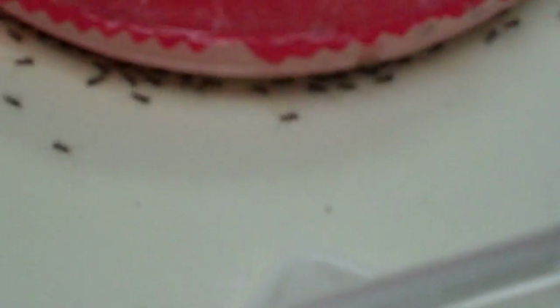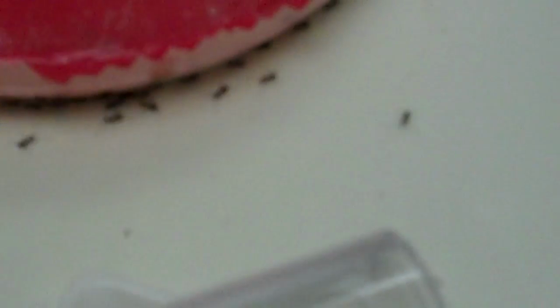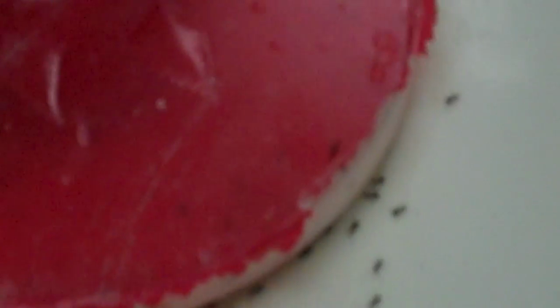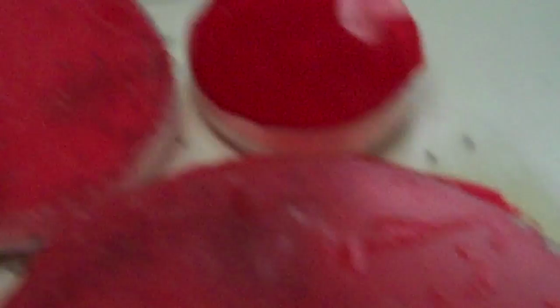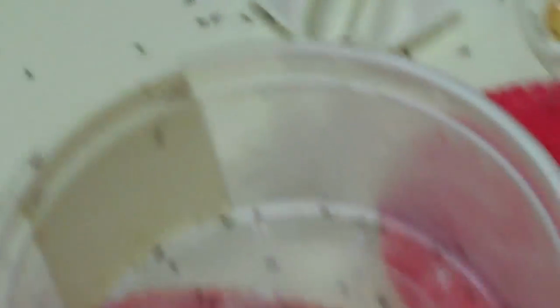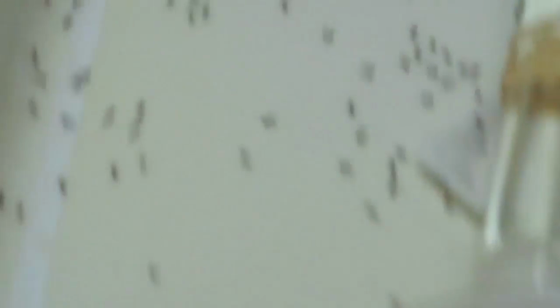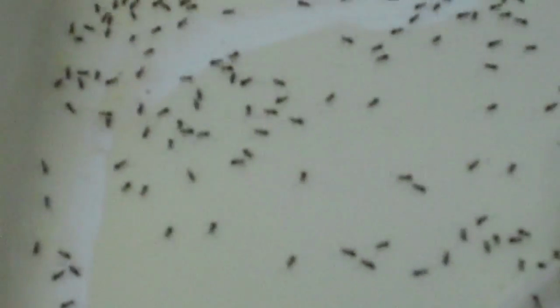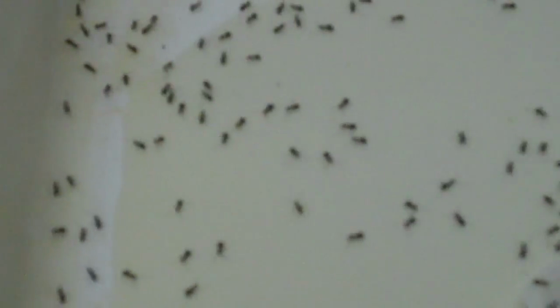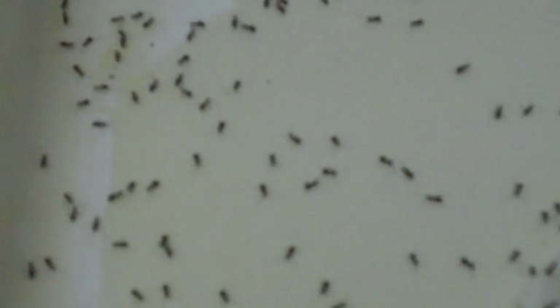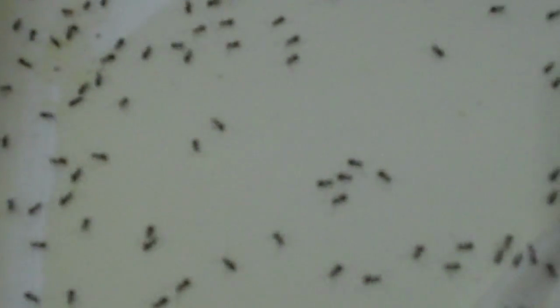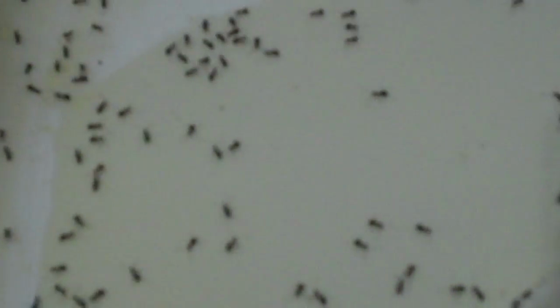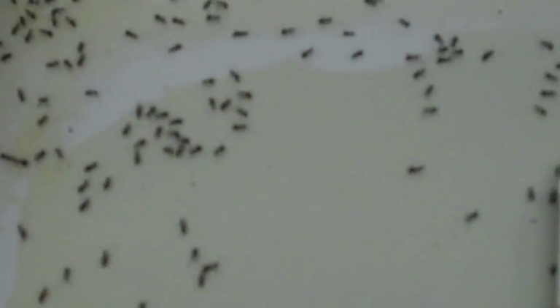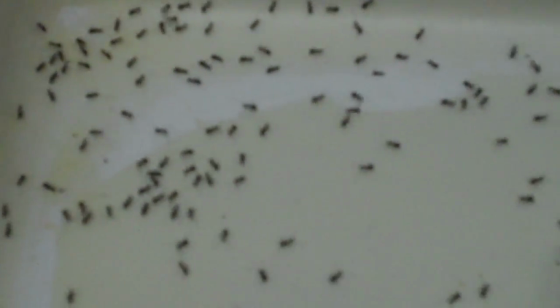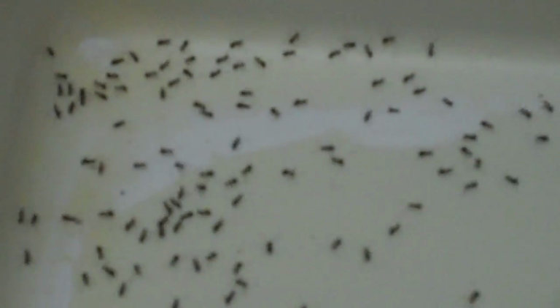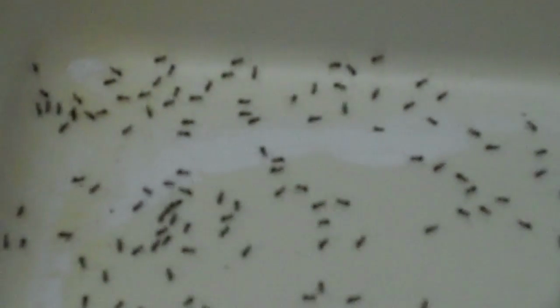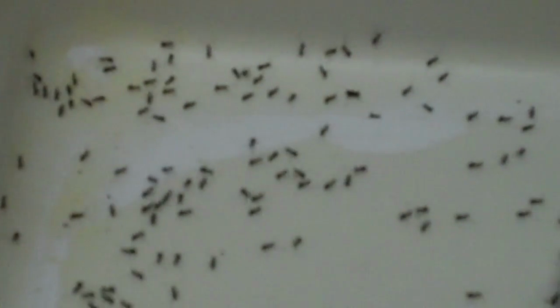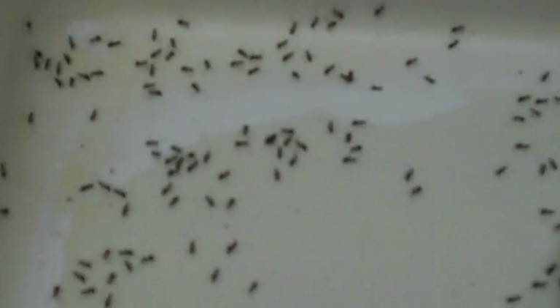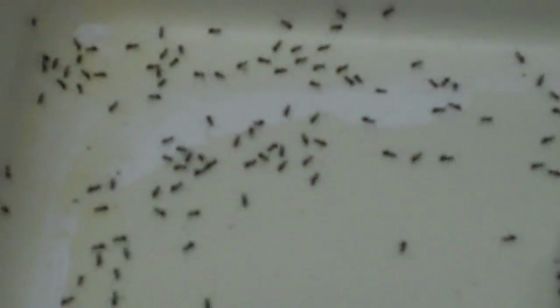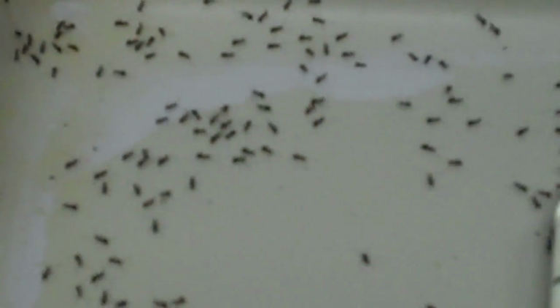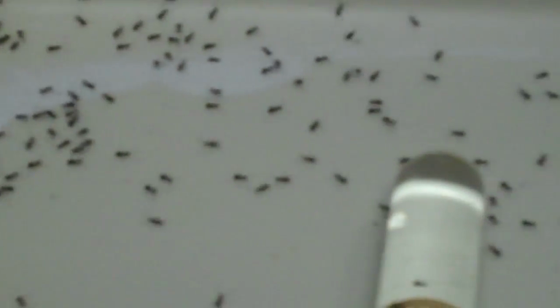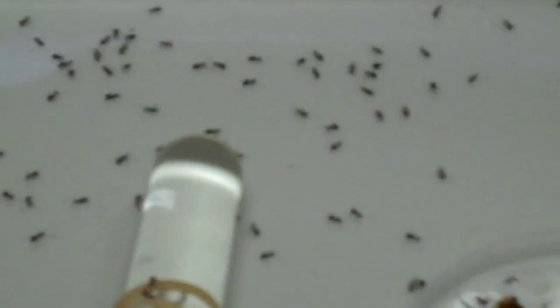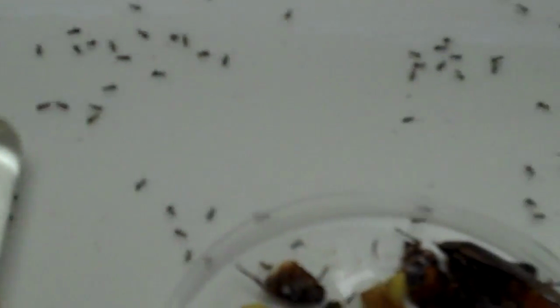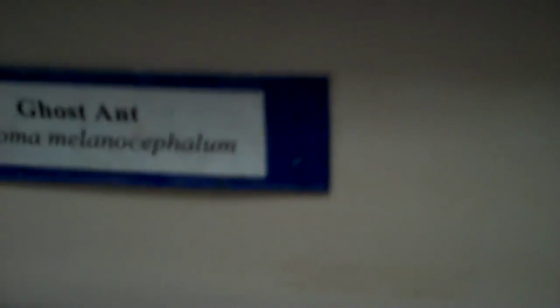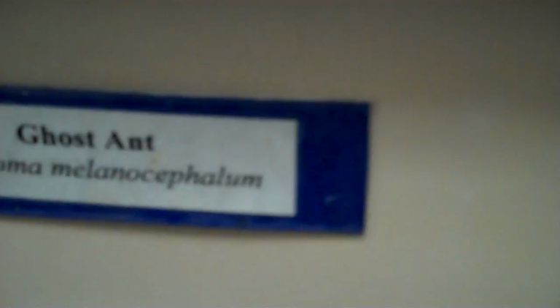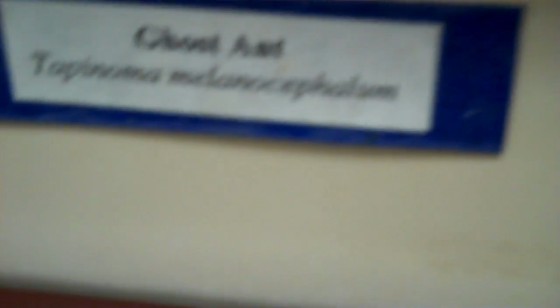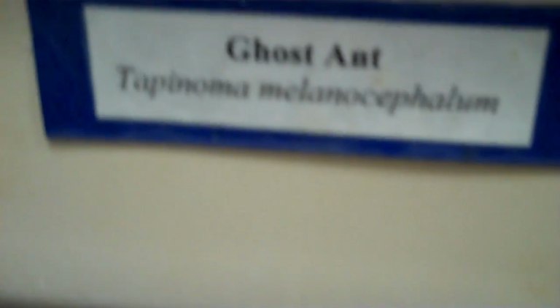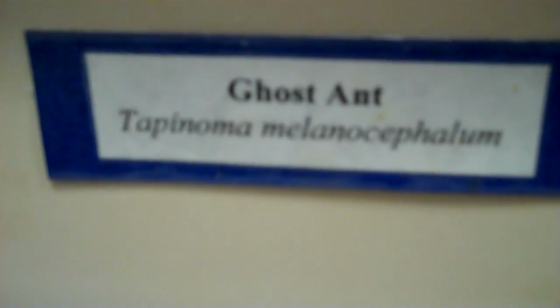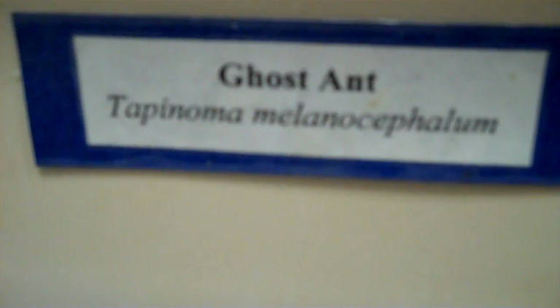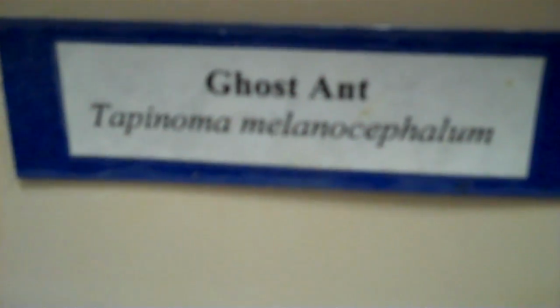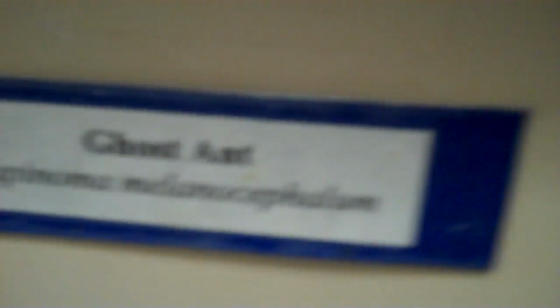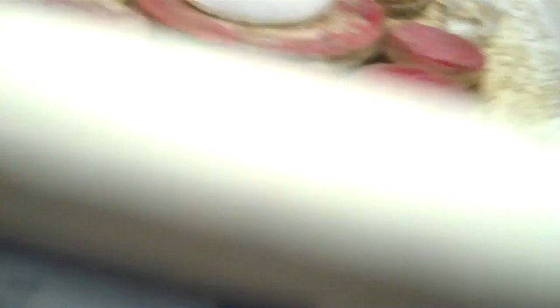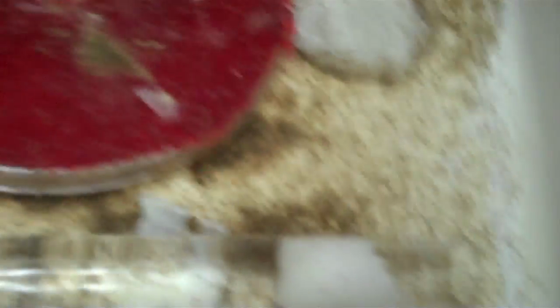So these are... We make a distinction here by calling these black crazy ants. Tiny.